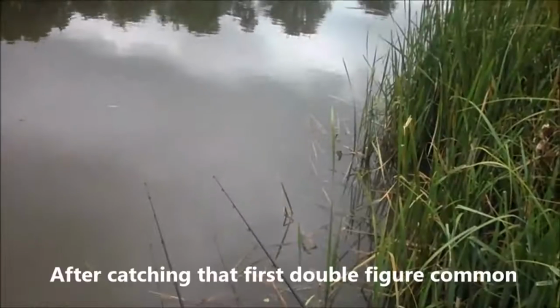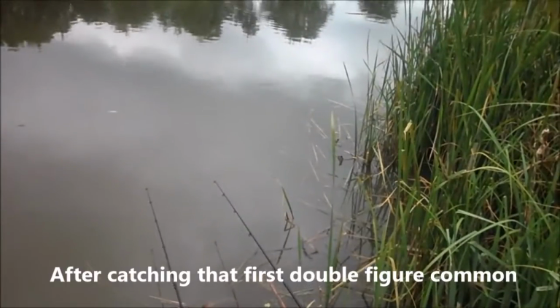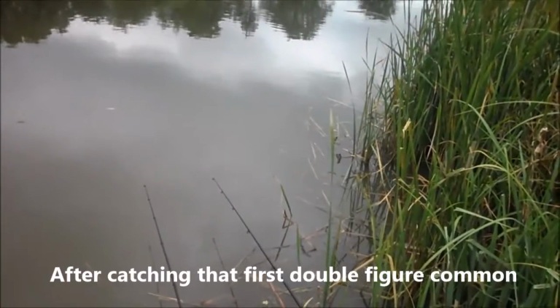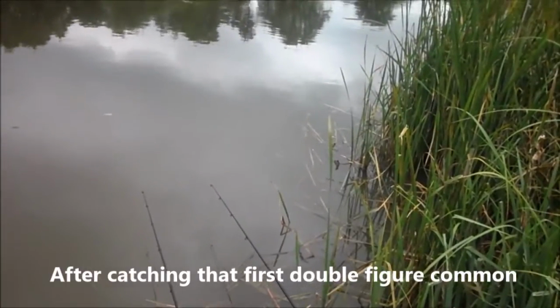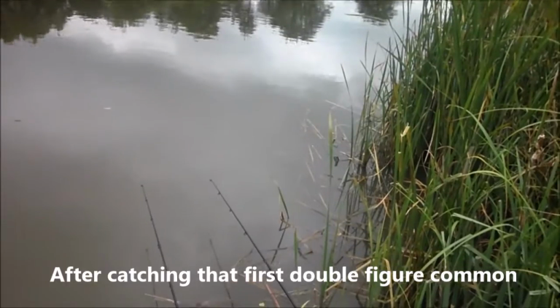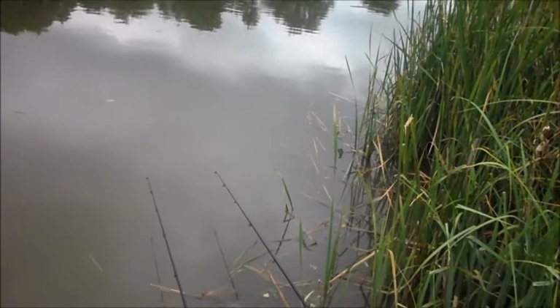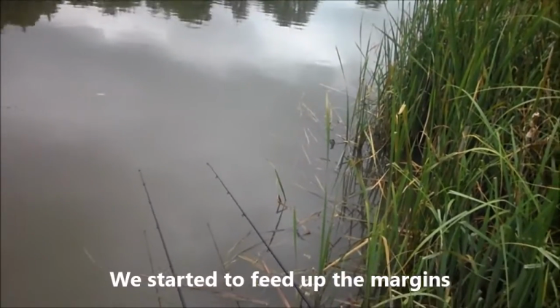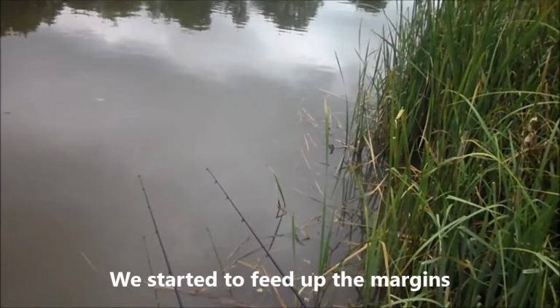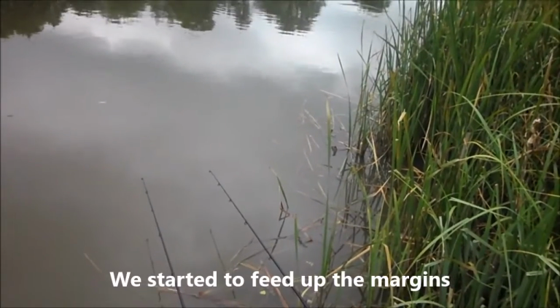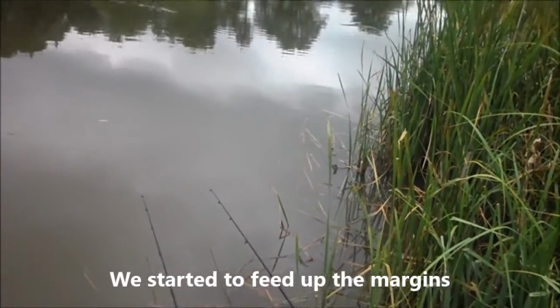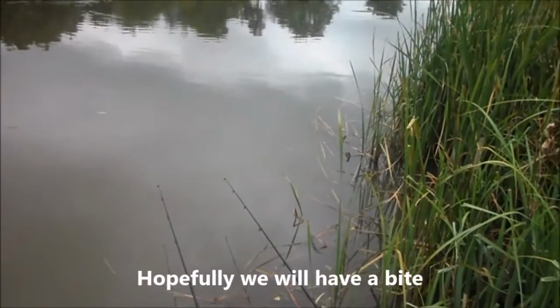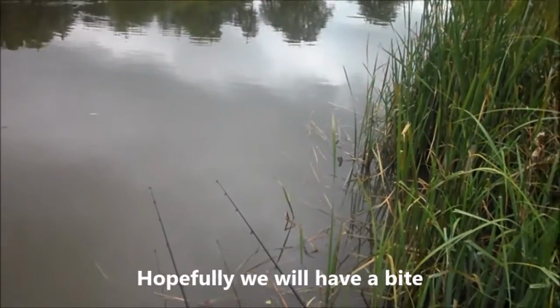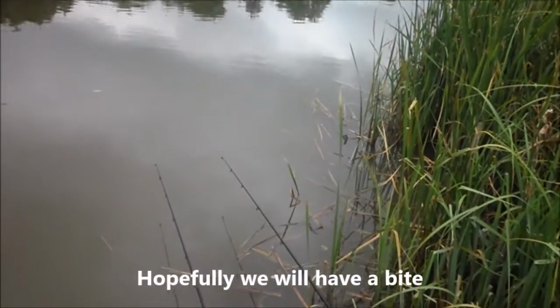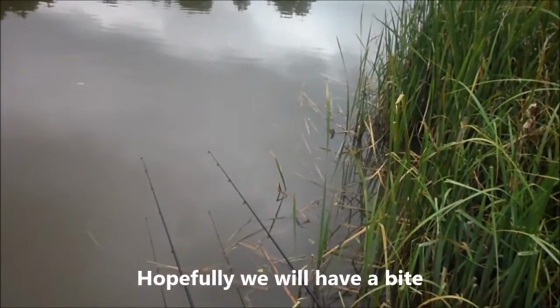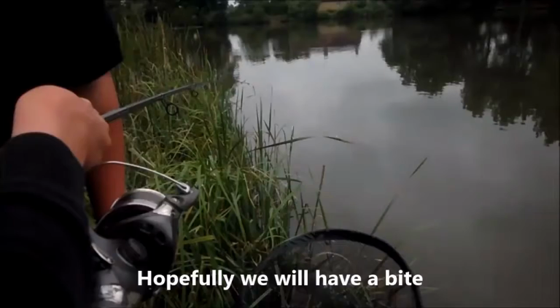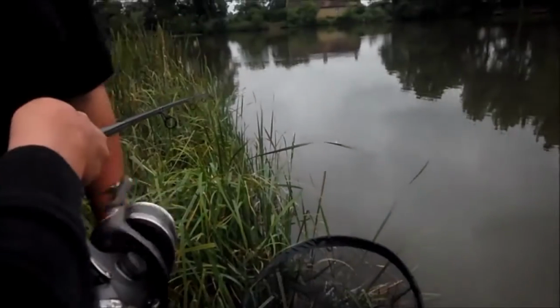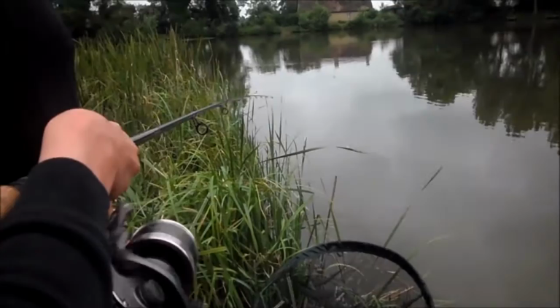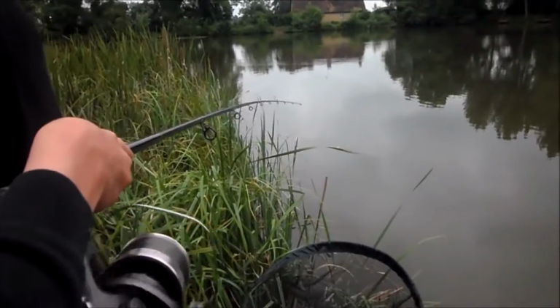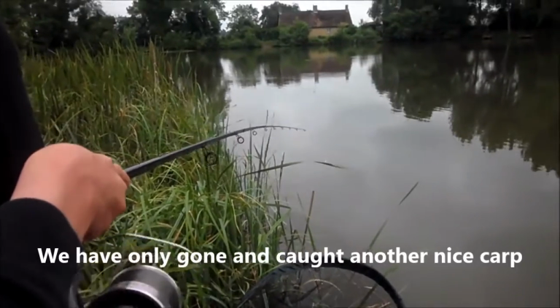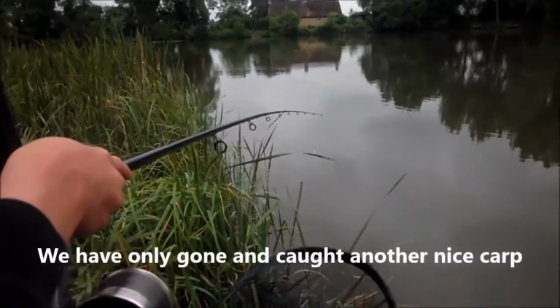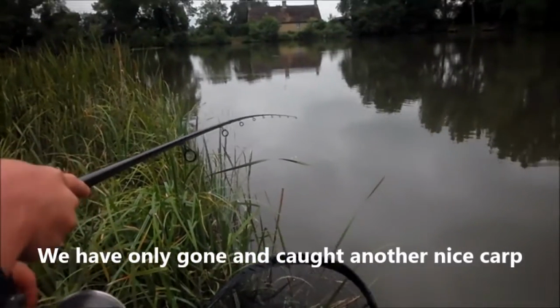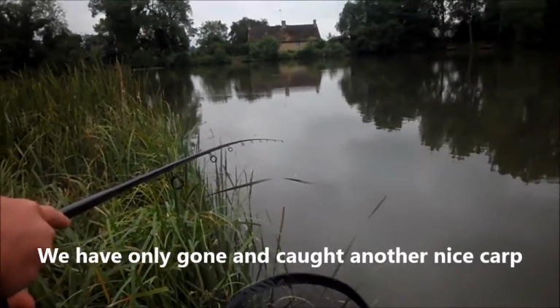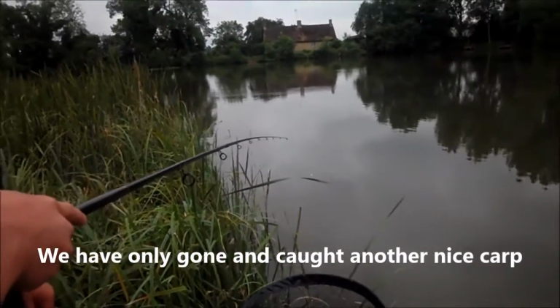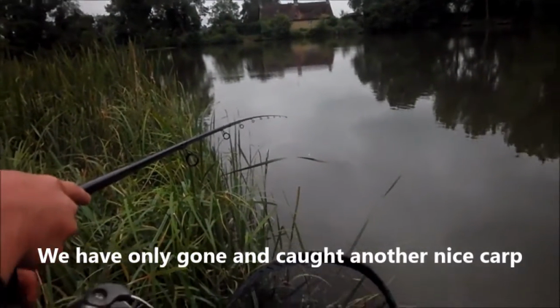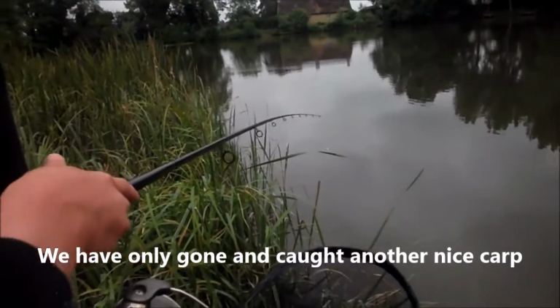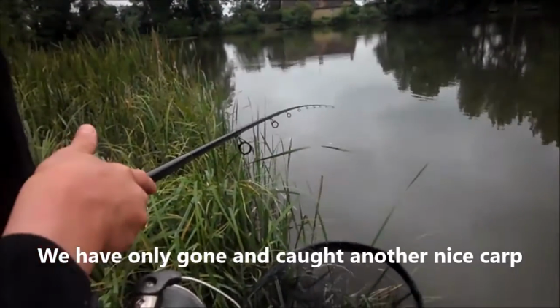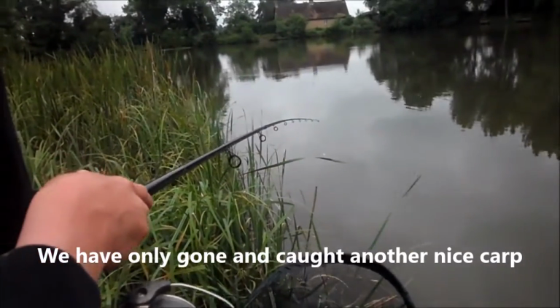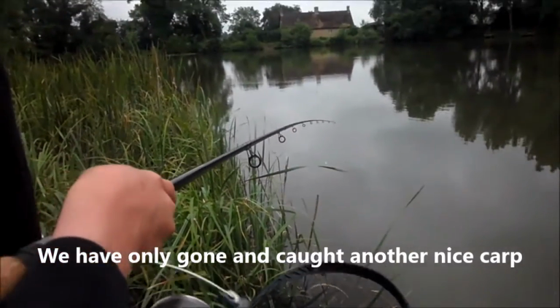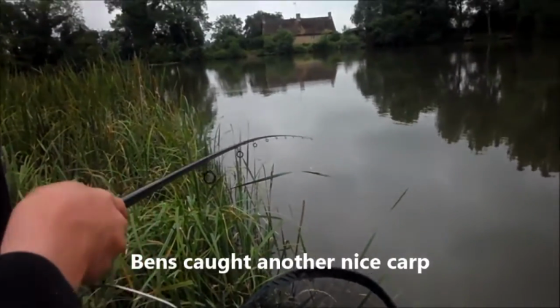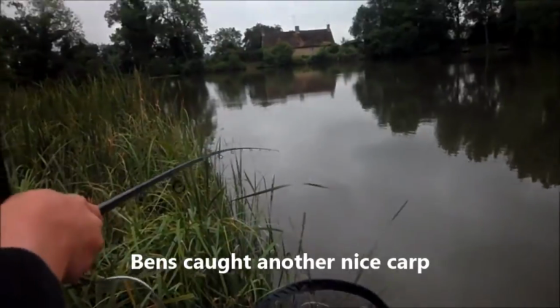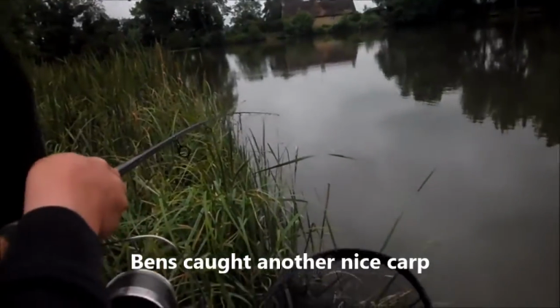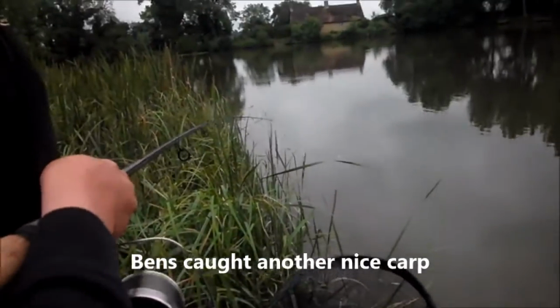After catching that first double figure common, we've started to feed up the margins. Hopefully we should have a bite. That would be a good fish. We've only gone and caught another one — it does look heavy! Ben's caught another nice carp.